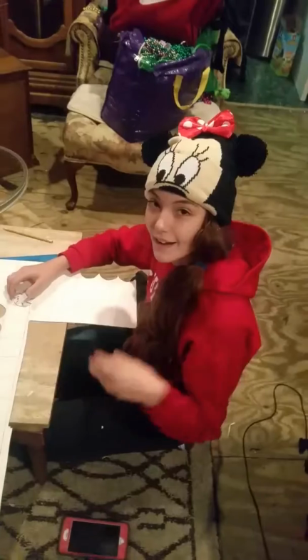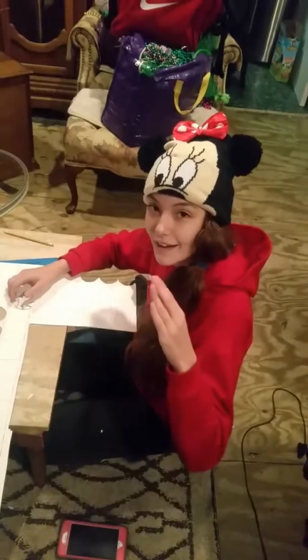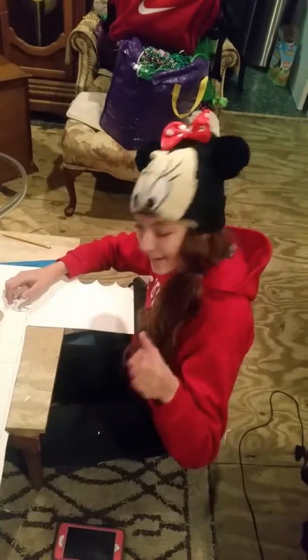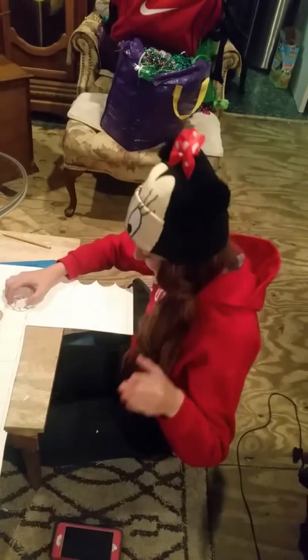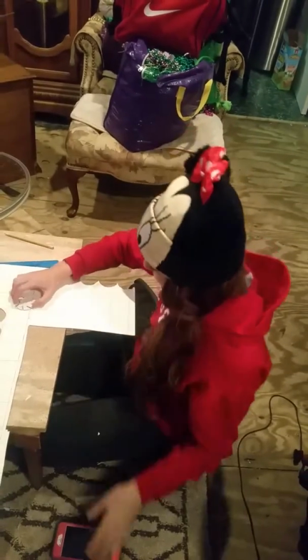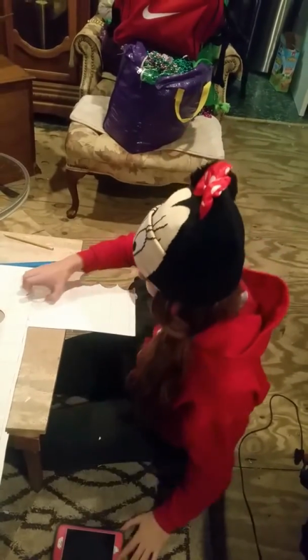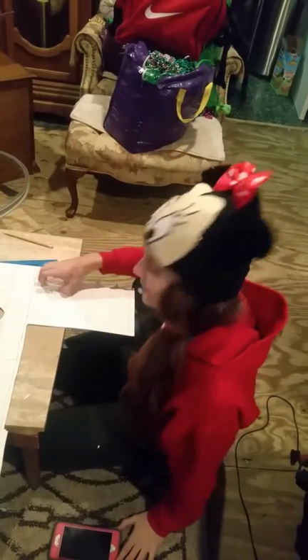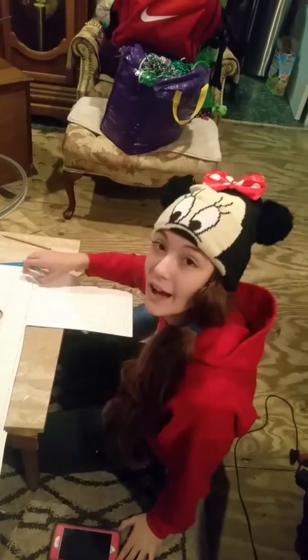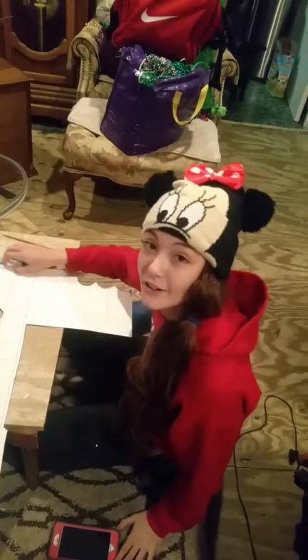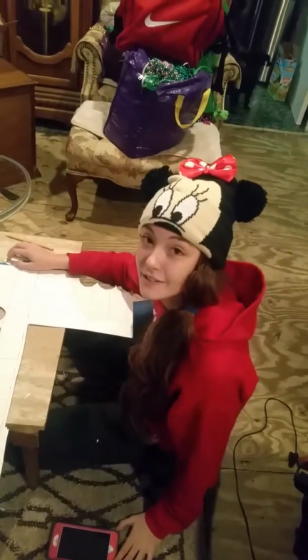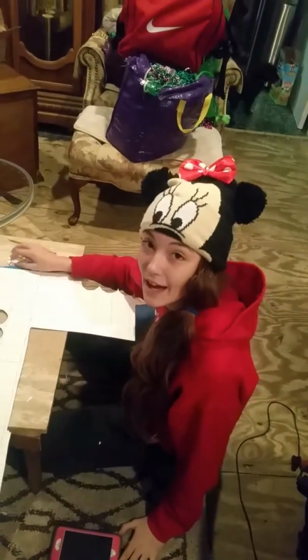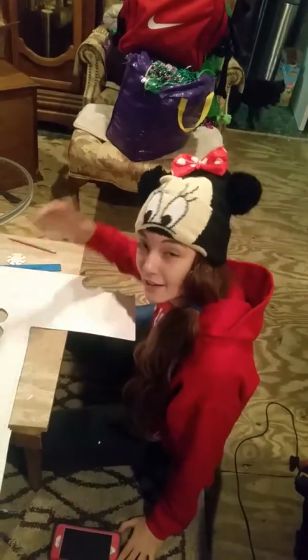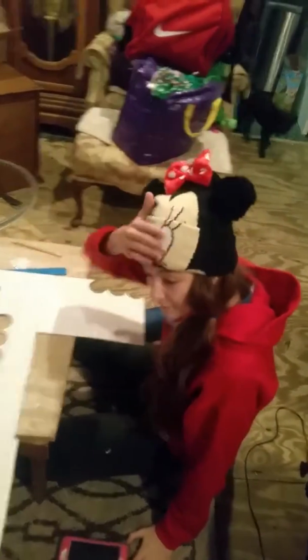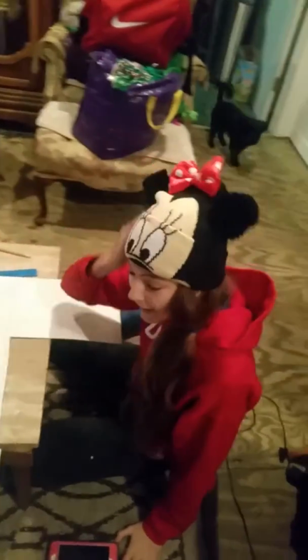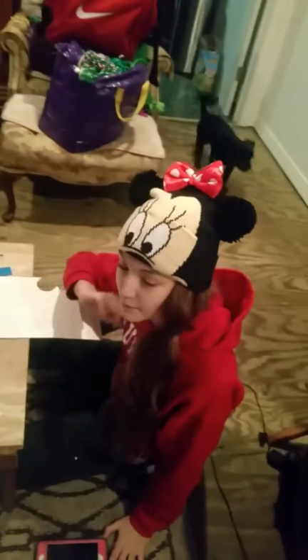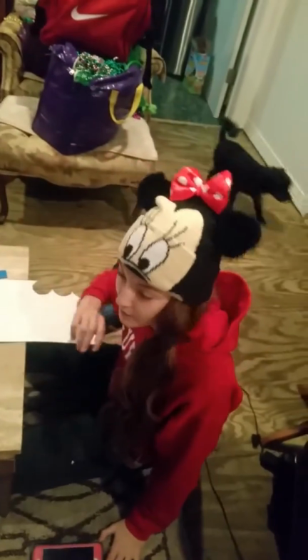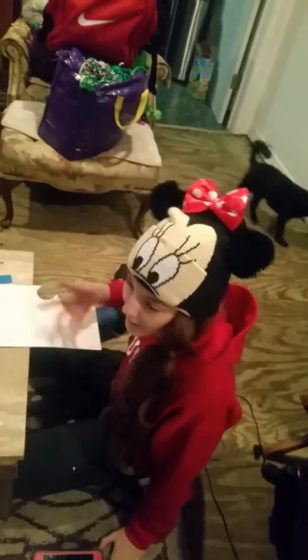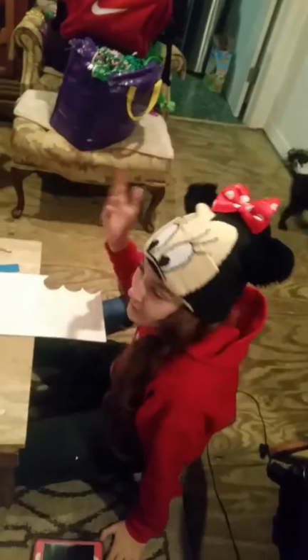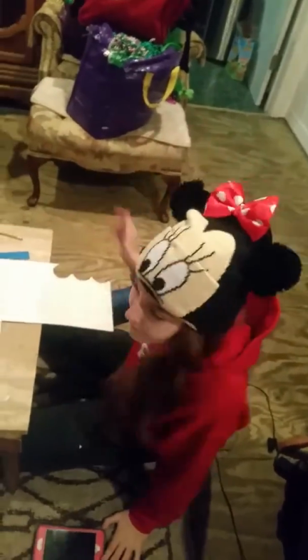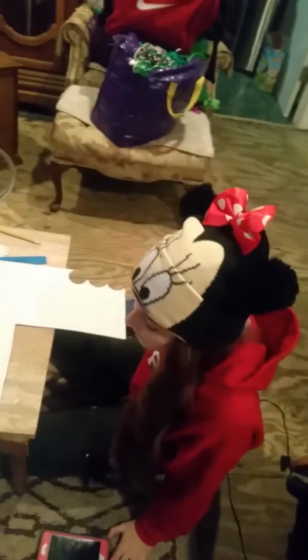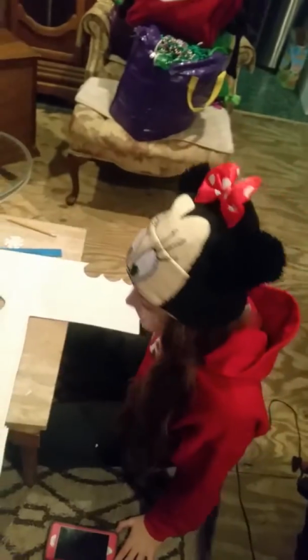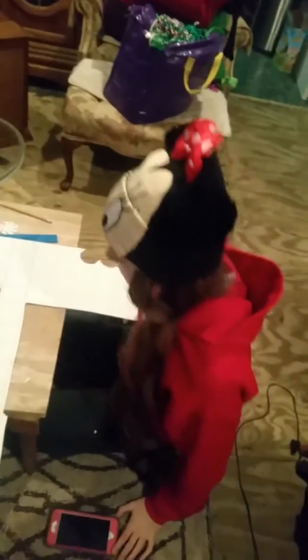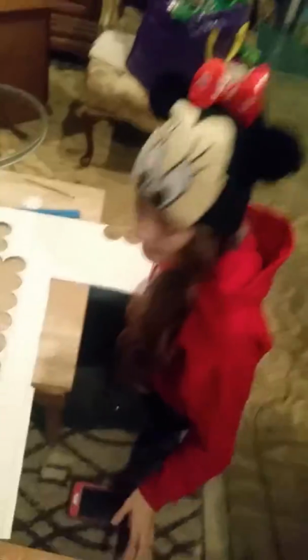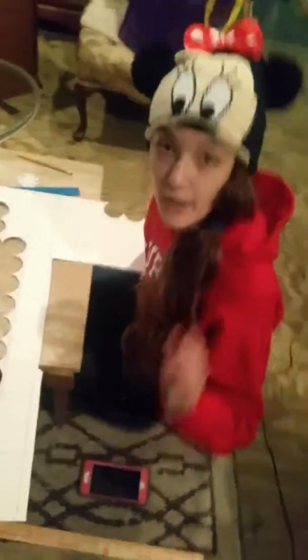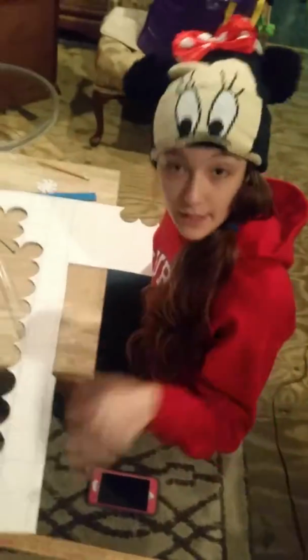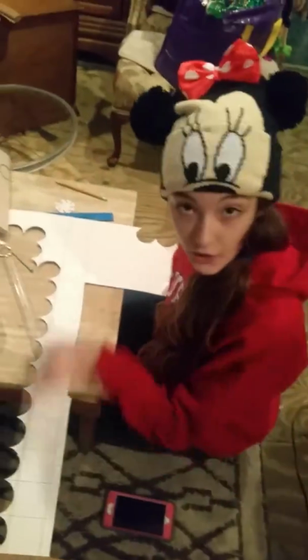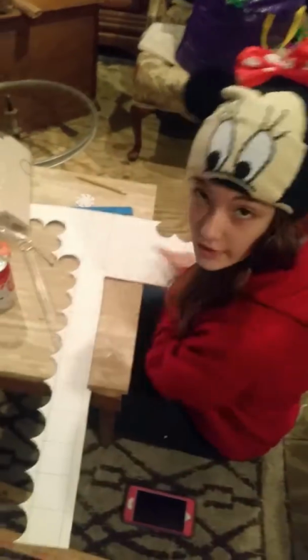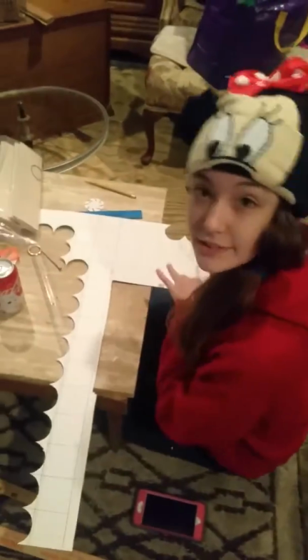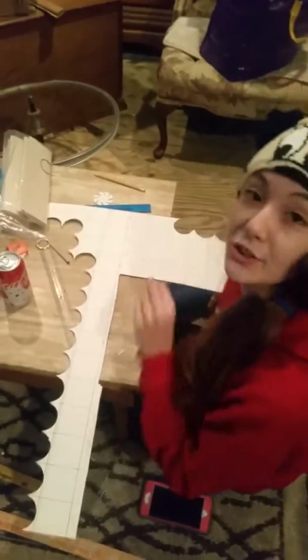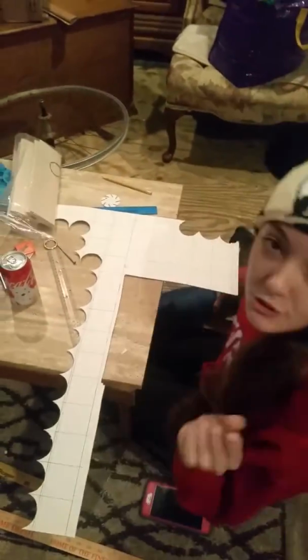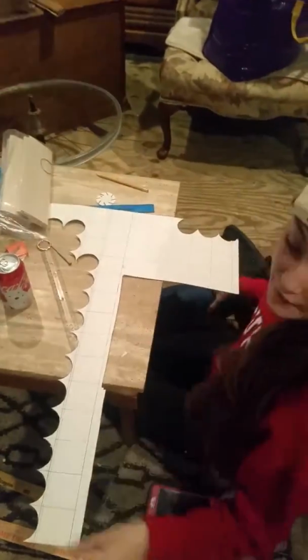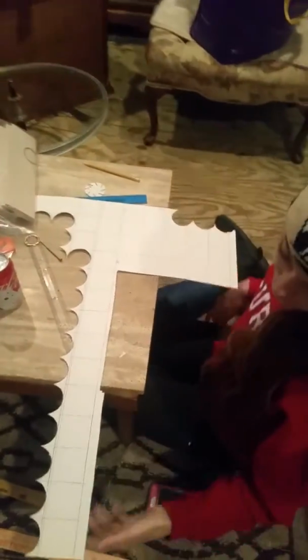Hi guys, so I currently have my hat on, my beautiful hat, obviously. I'm going to count all these and show you that I have 27.